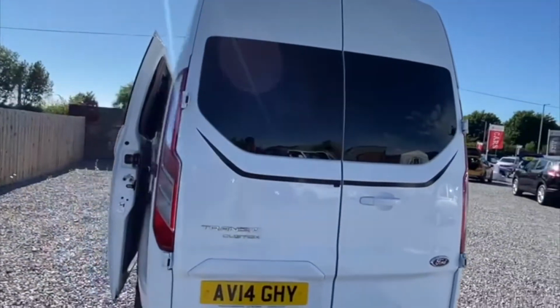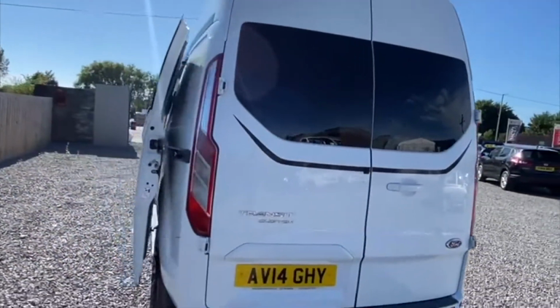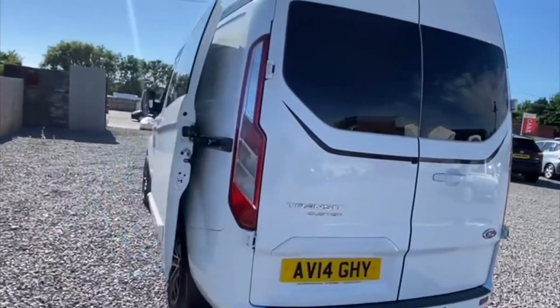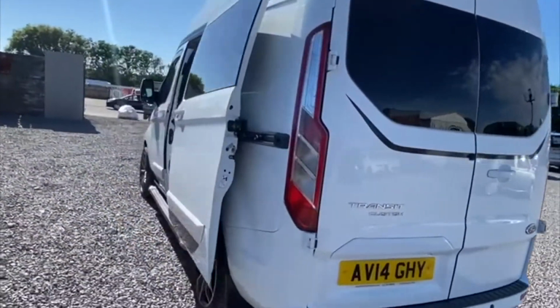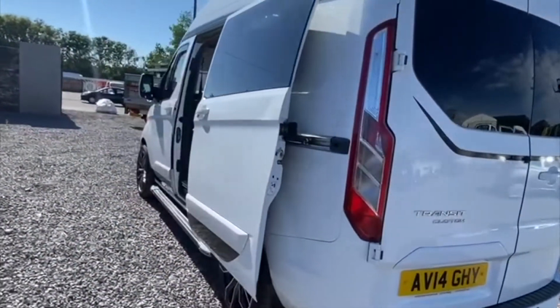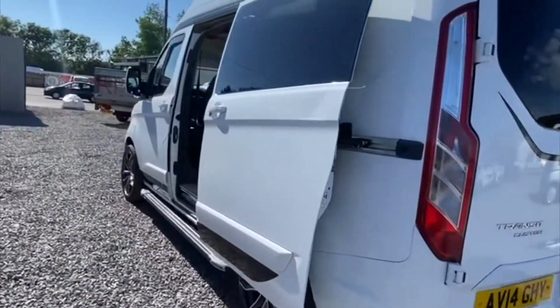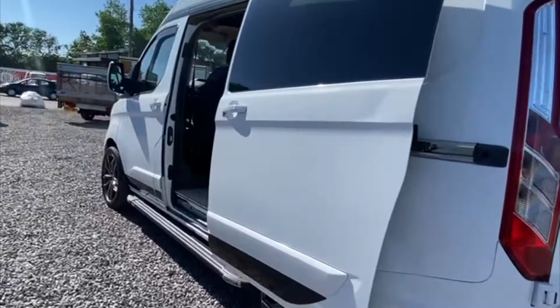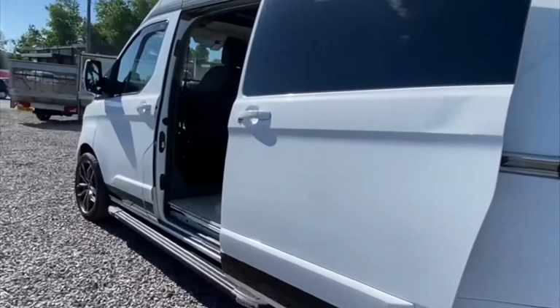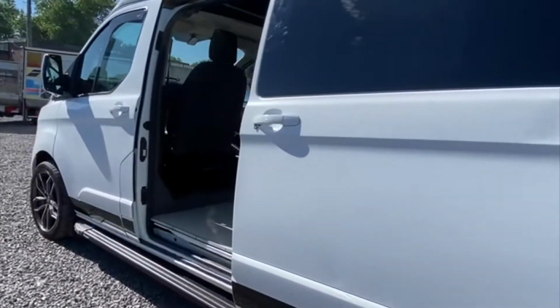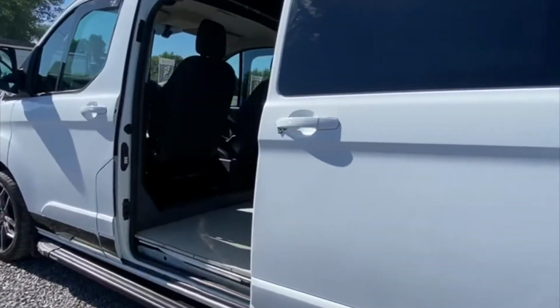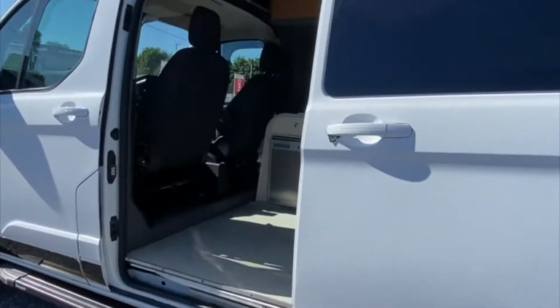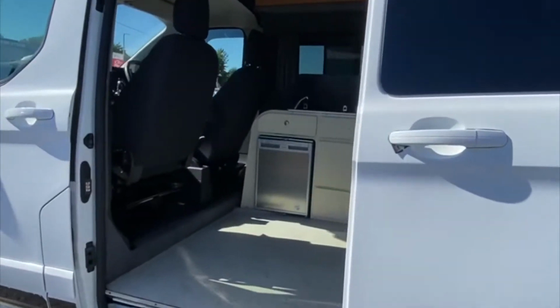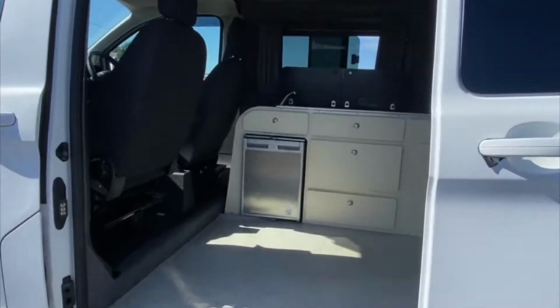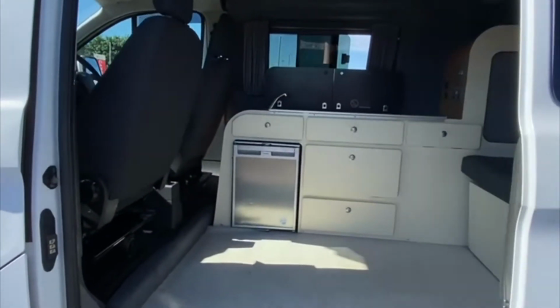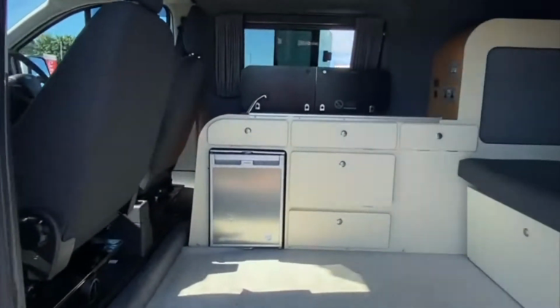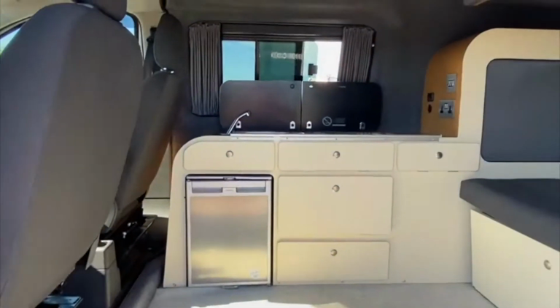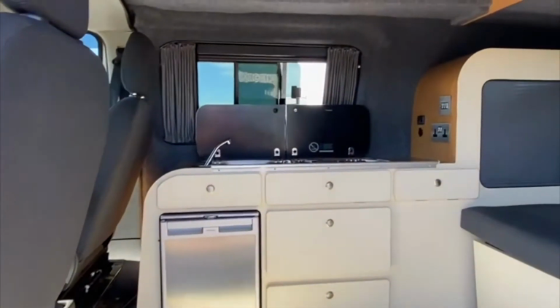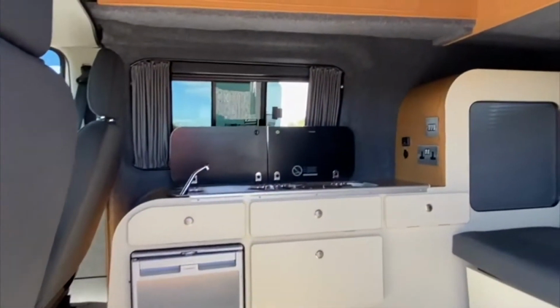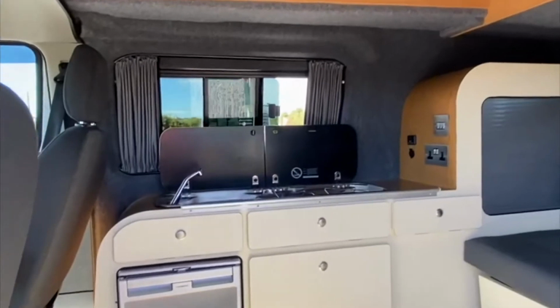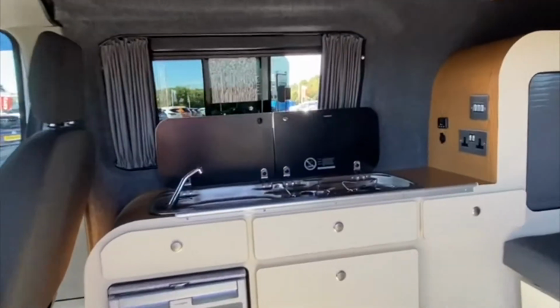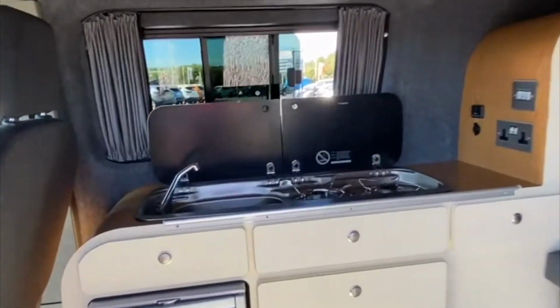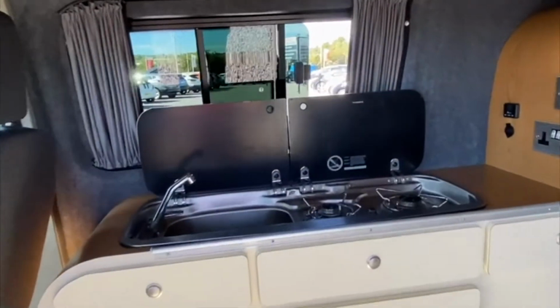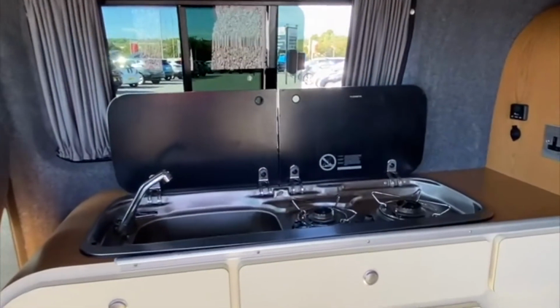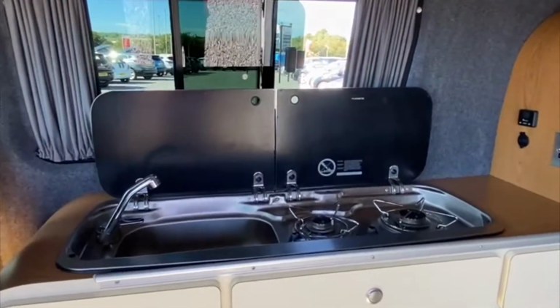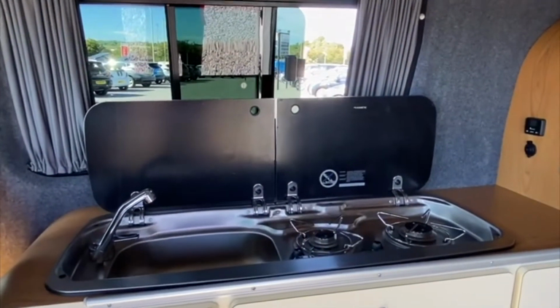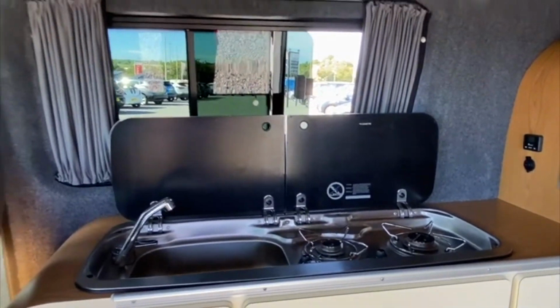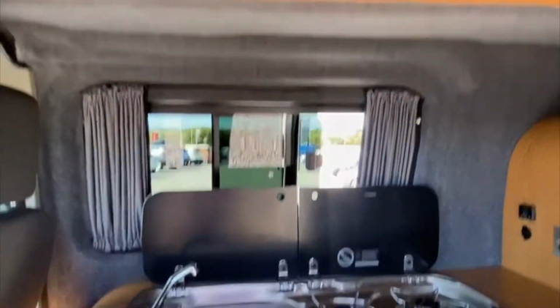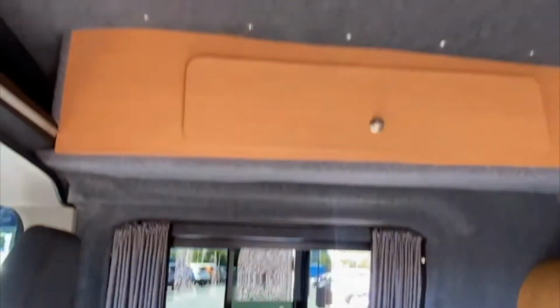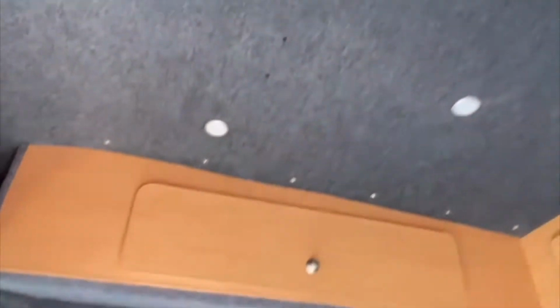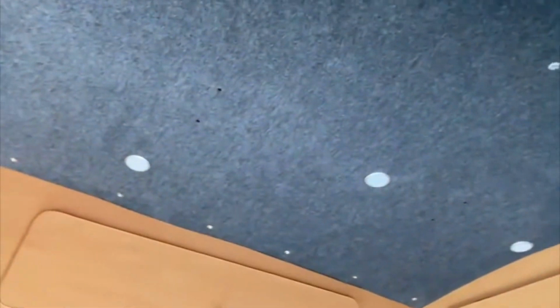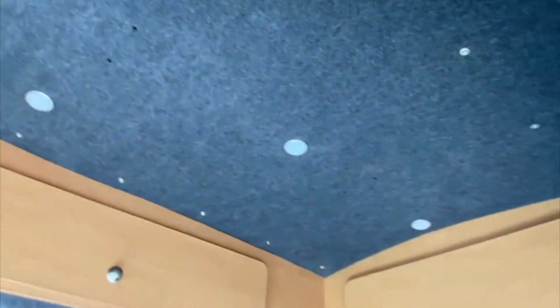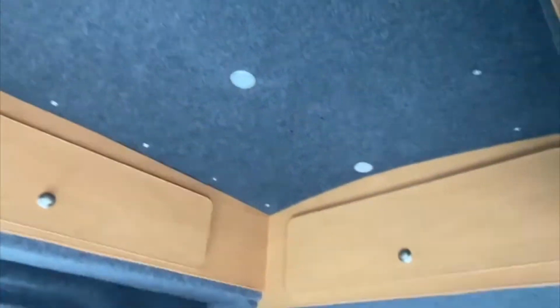It features a chunky side step for easy access to the habitation area. As we move inside the conversion, you will find masses of clever storage space, including the storage space above head thanks to the high roof. Other equipment includes a fridge, washing basin, and gas hob.